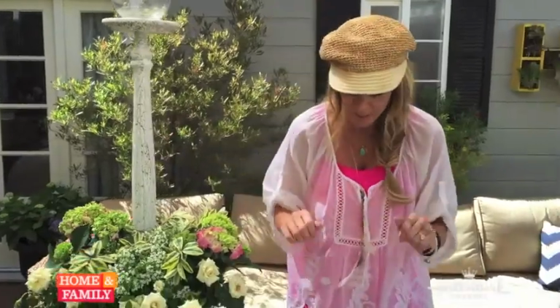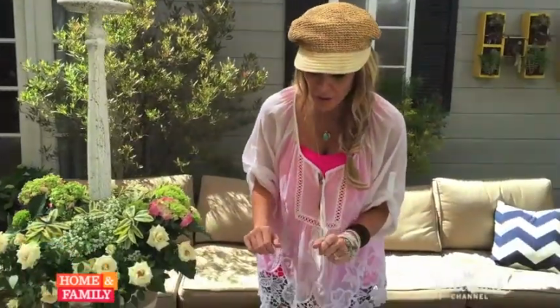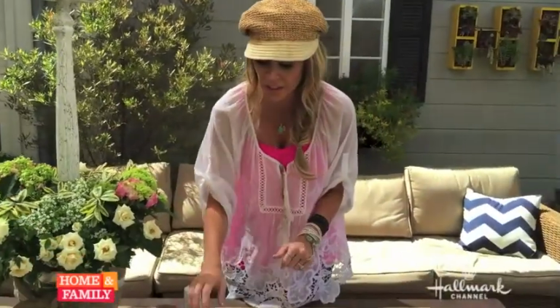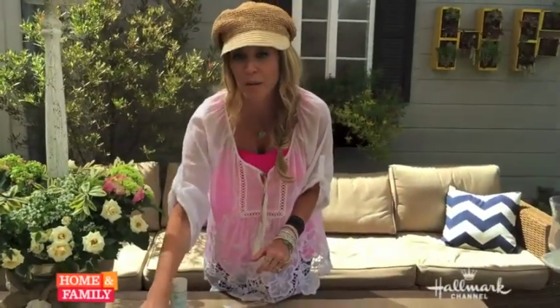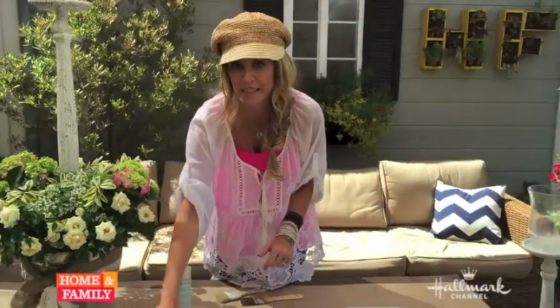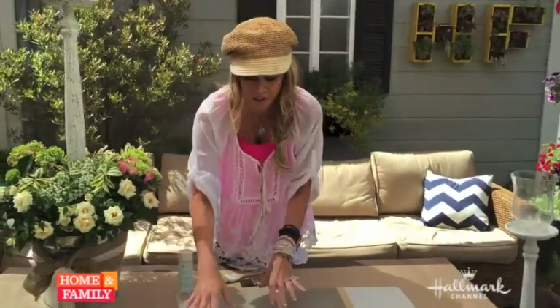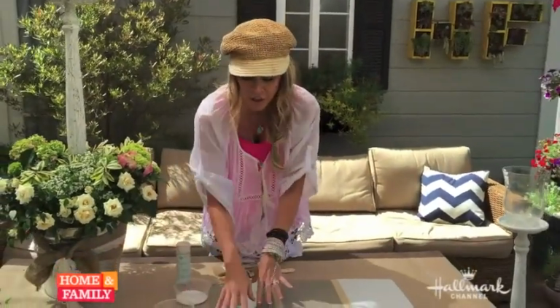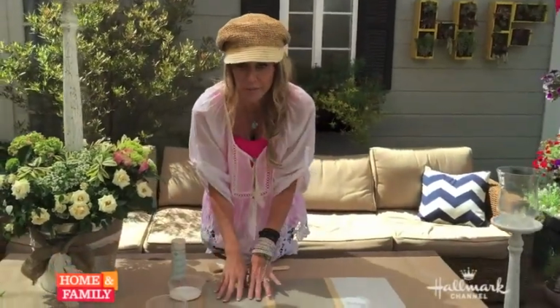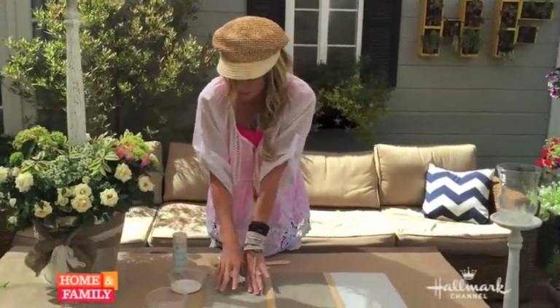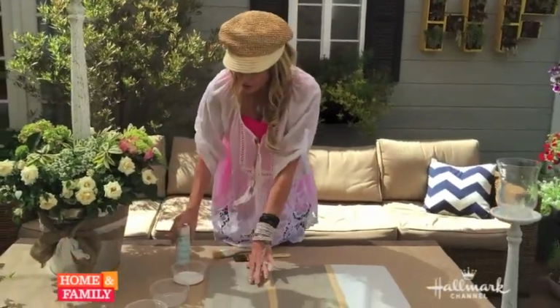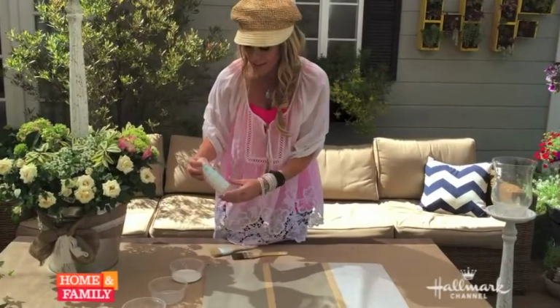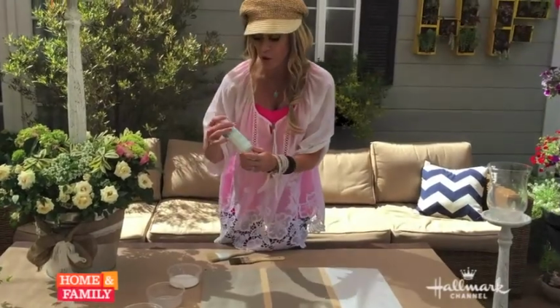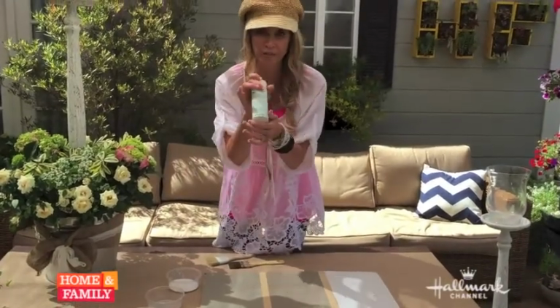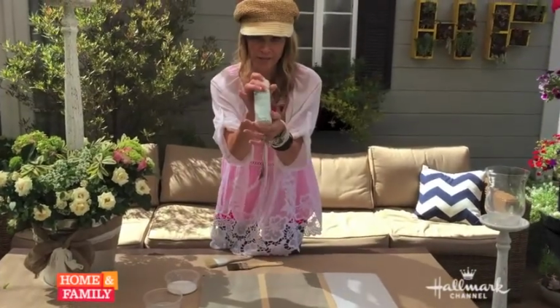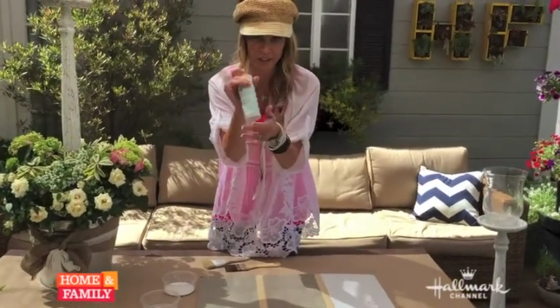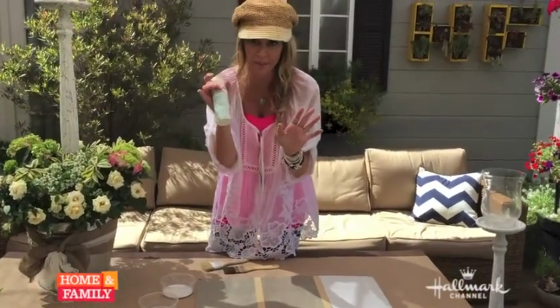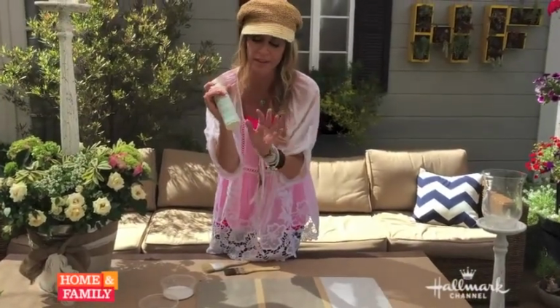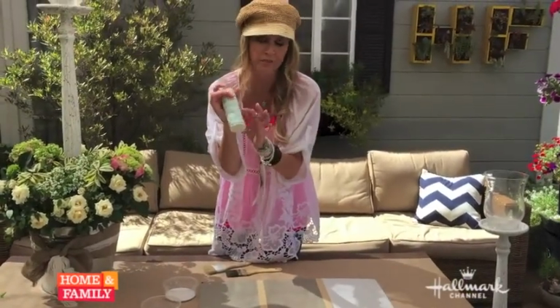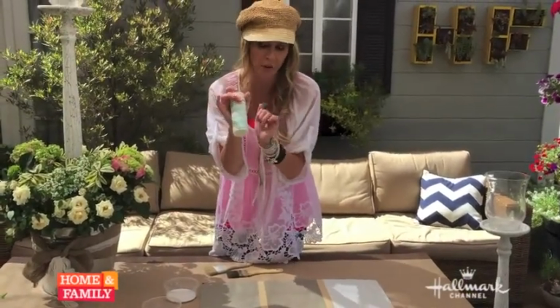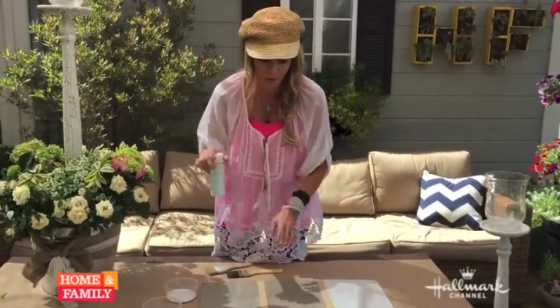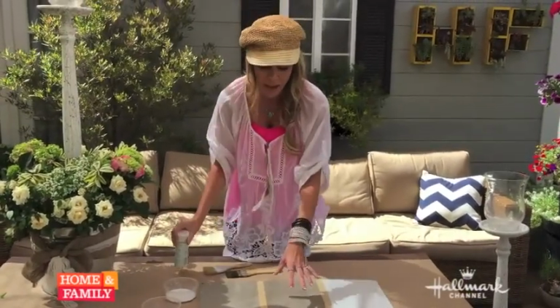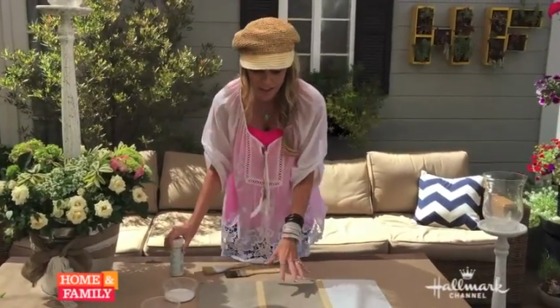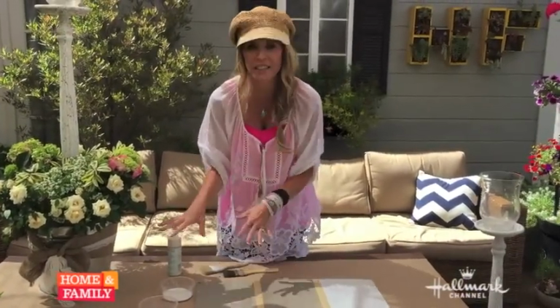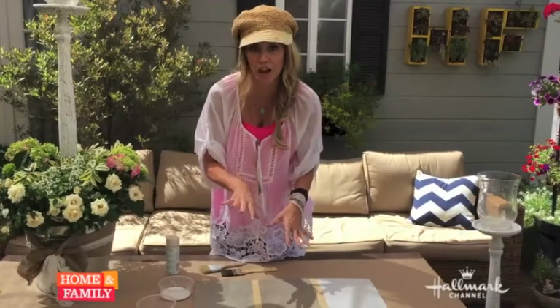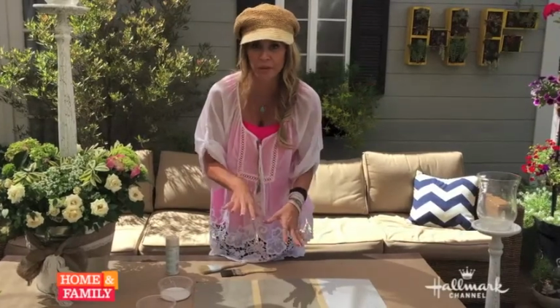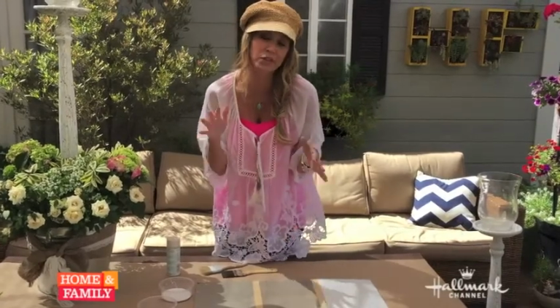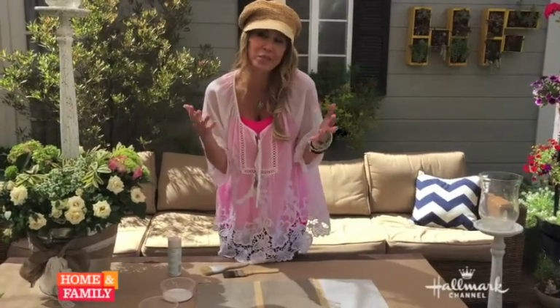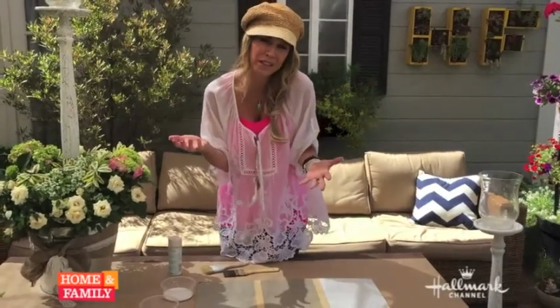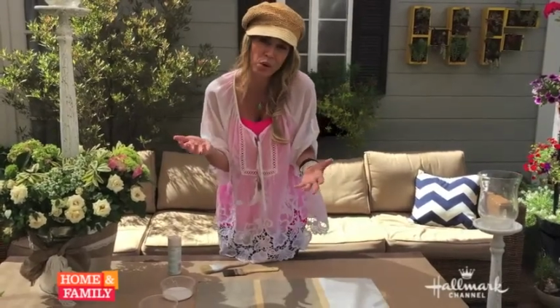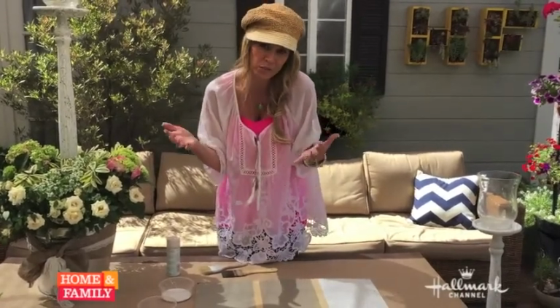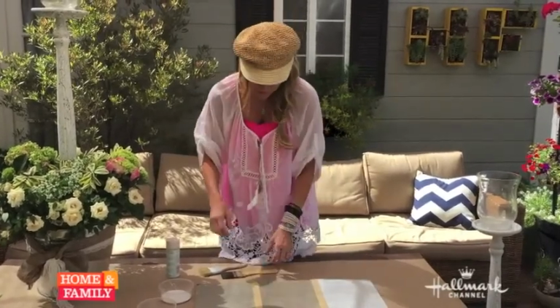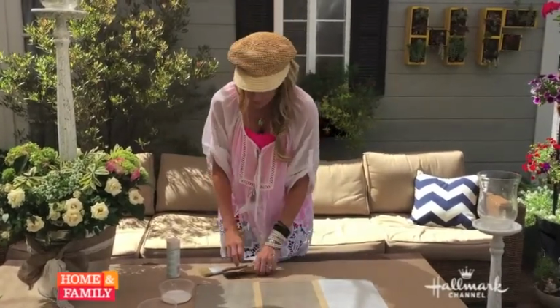So let me tell you what you're going to need. You're going to need a base color to go down below, you're going to need a crackle effect finish — a lot of companies make this, you just find it at a craft store — and then you're going to need your top coats. You can be as creative as you want, you can do it with many different colors.